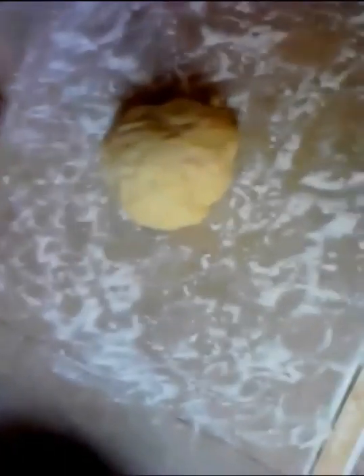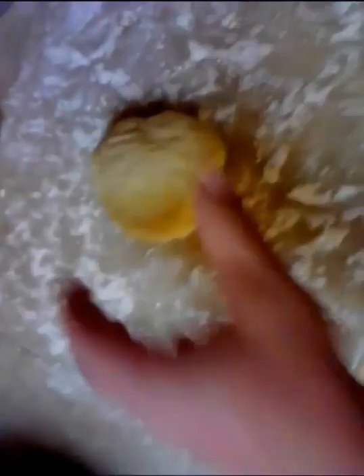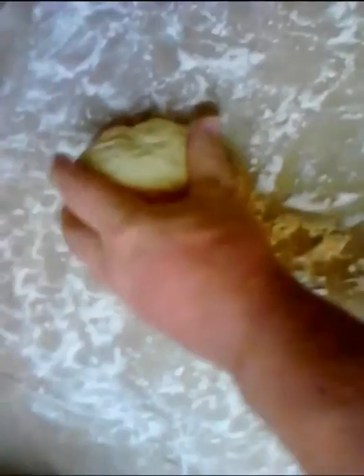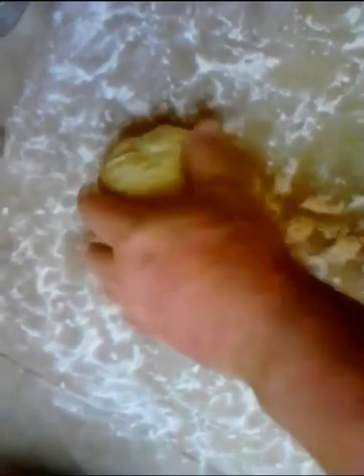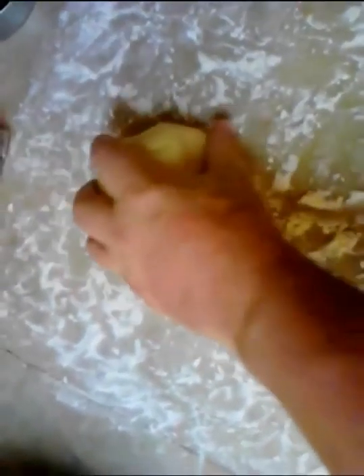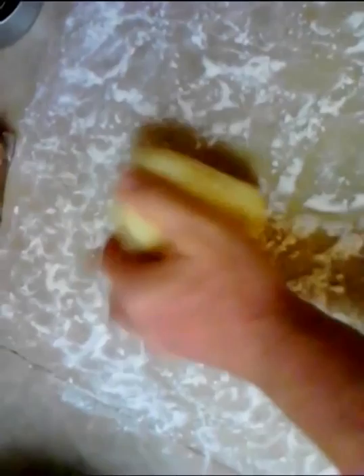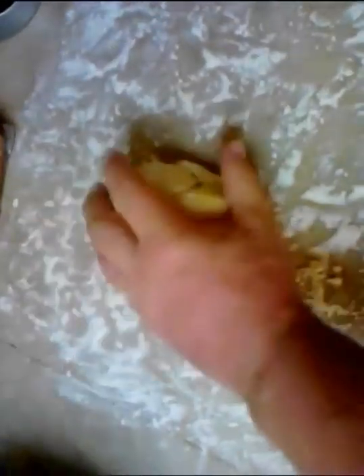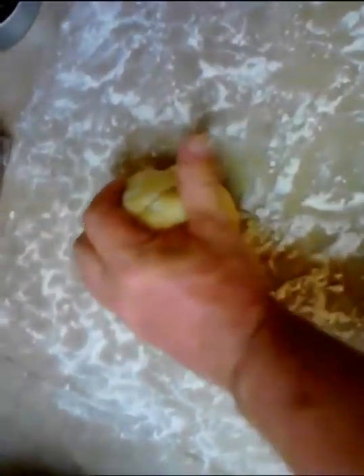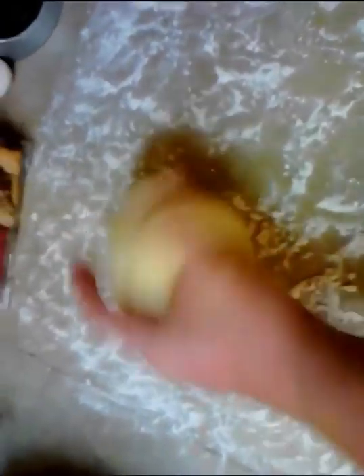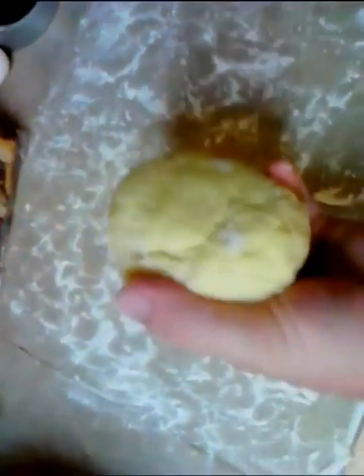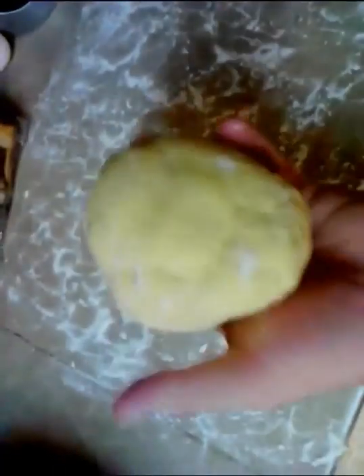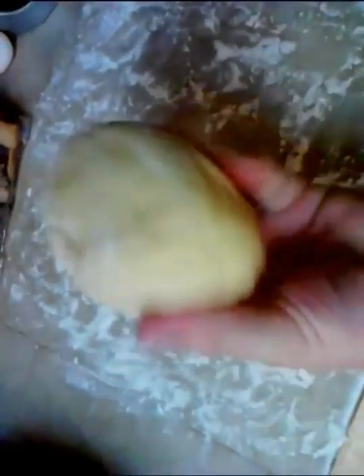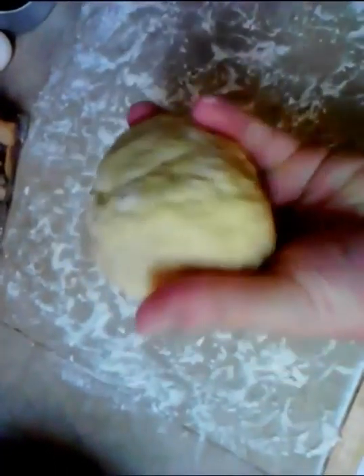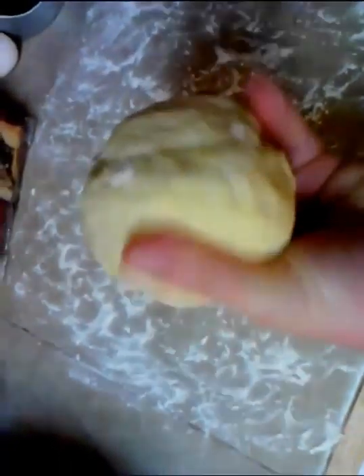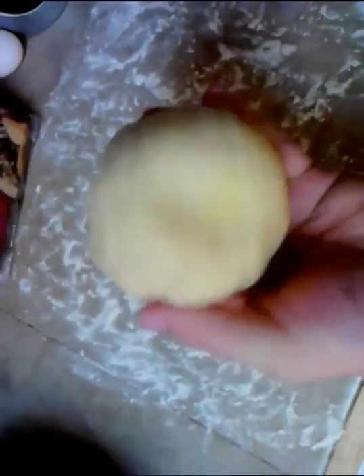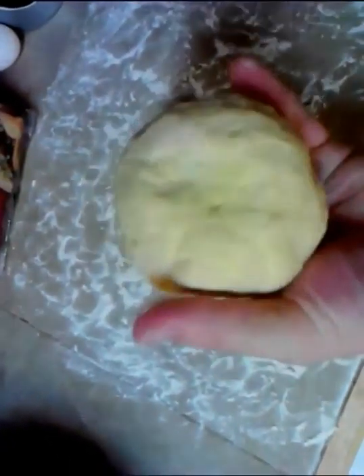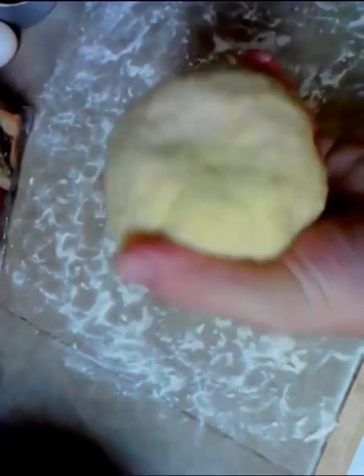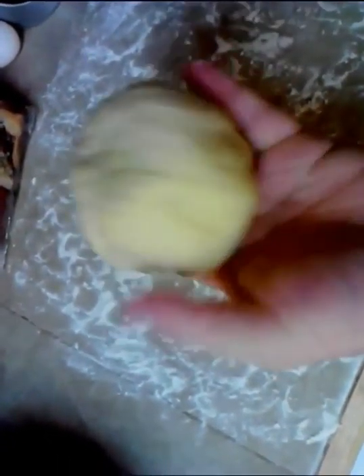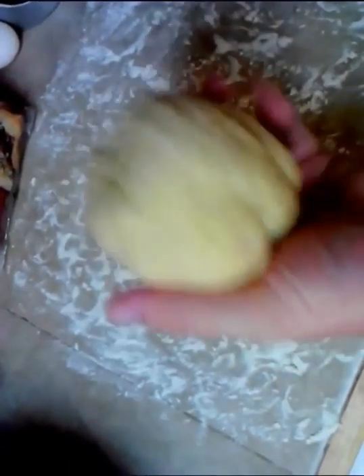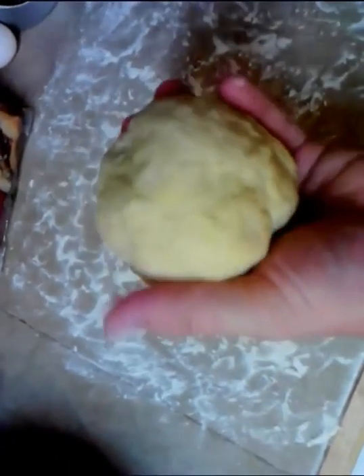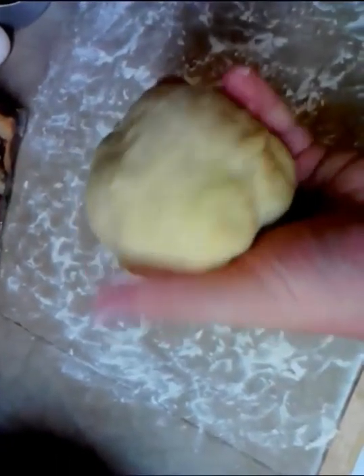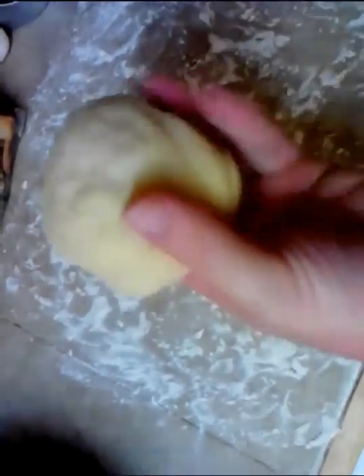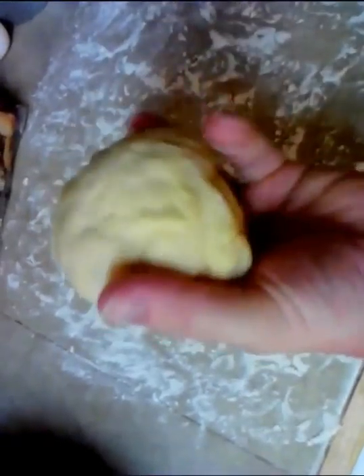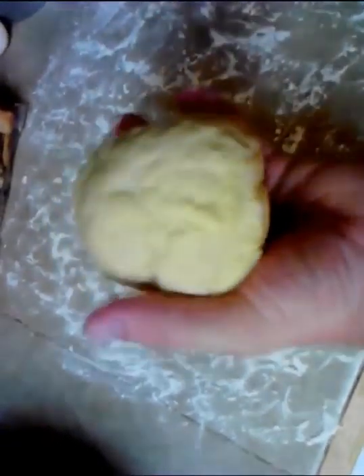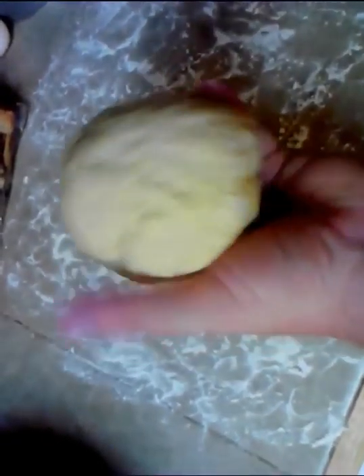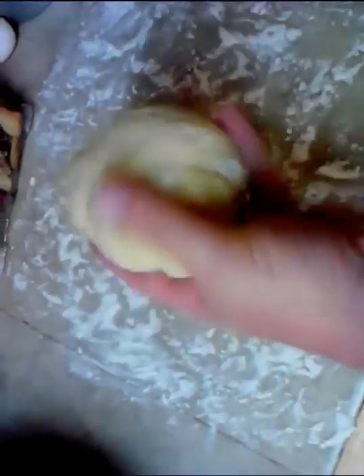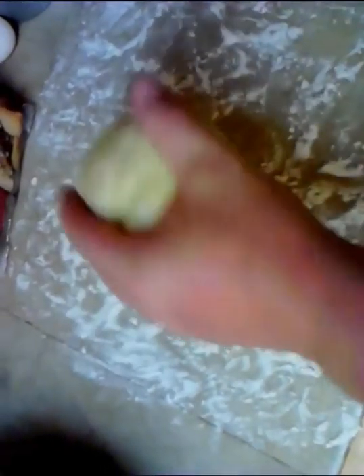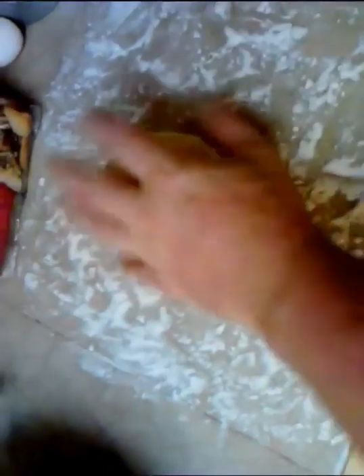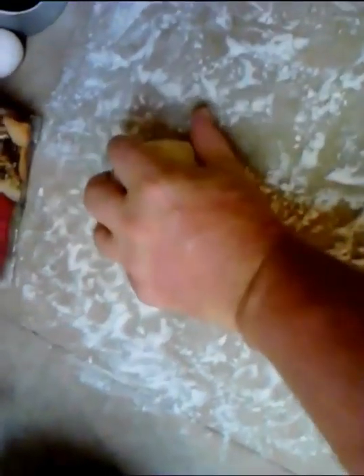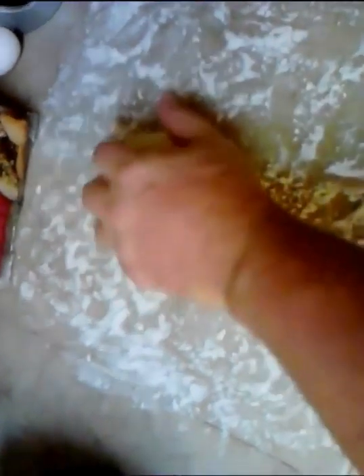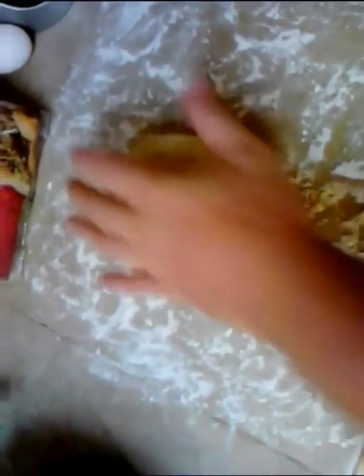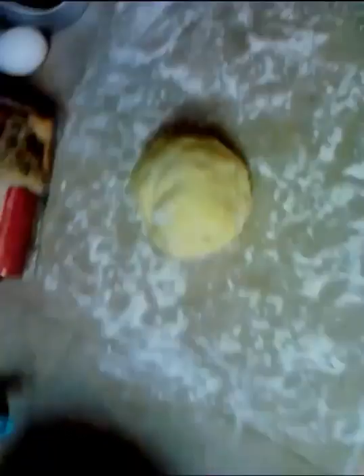And there's the dough. You've got to make it really, really dense so it can withstand rolling it really thin and stuffing it so they don't burst when you work with it.